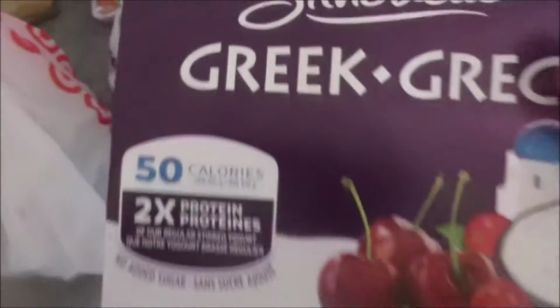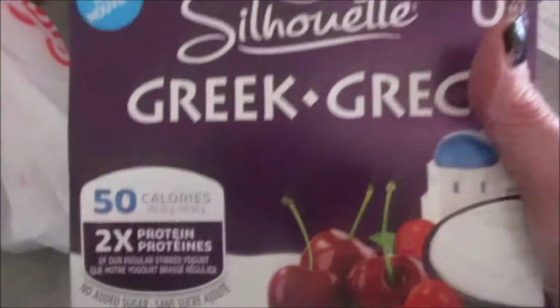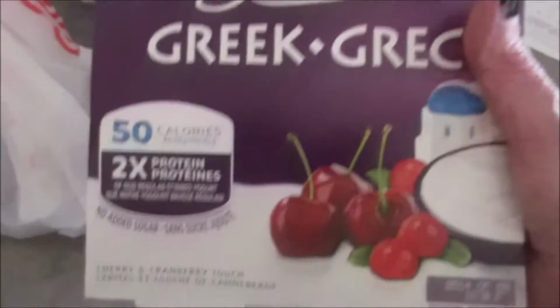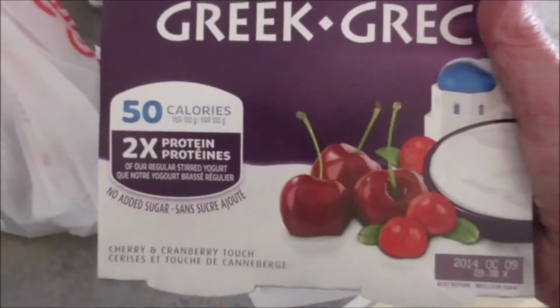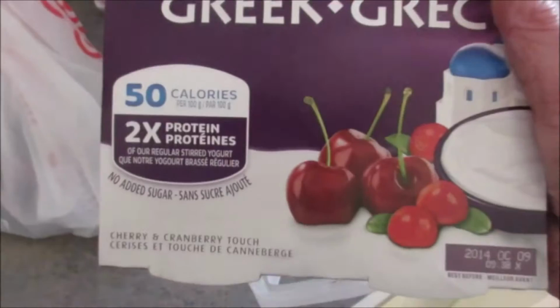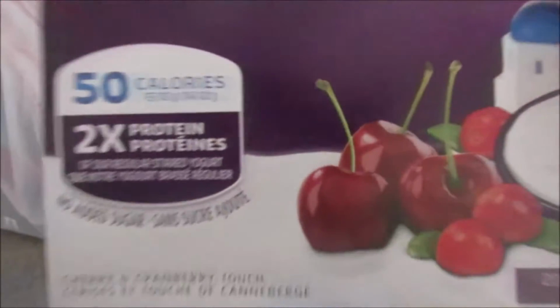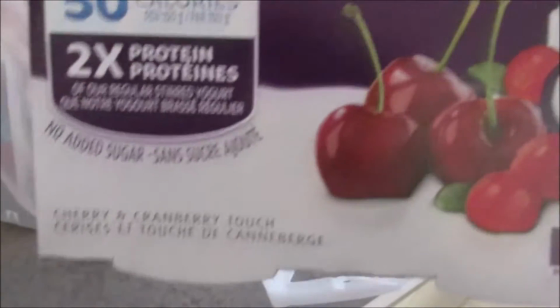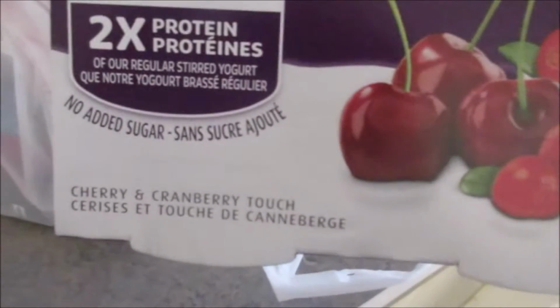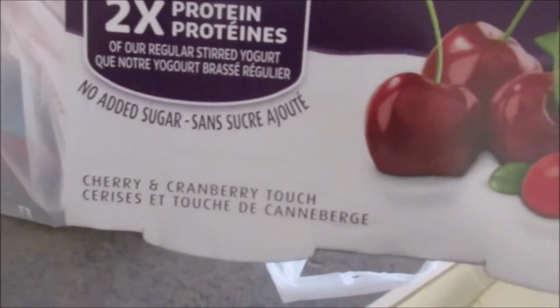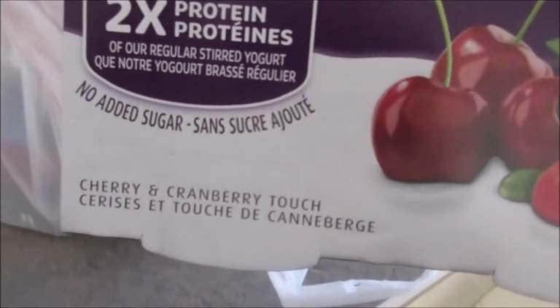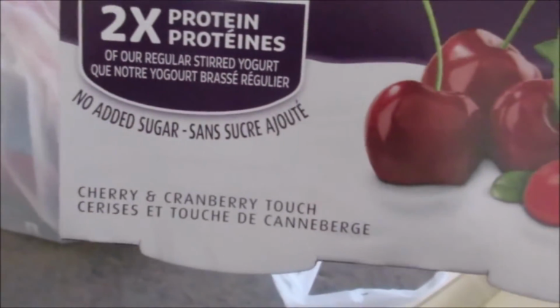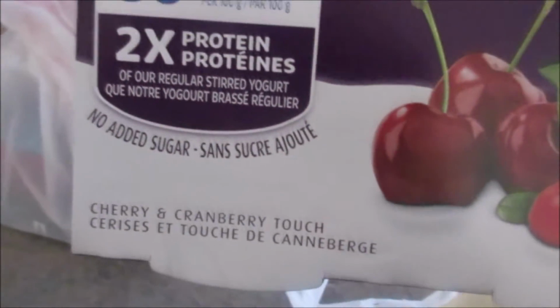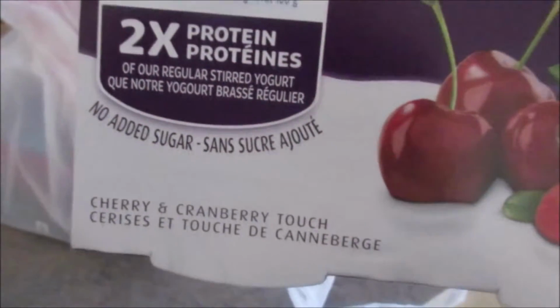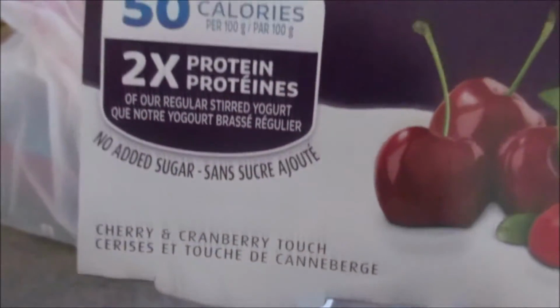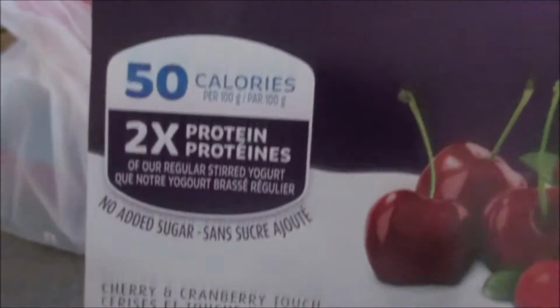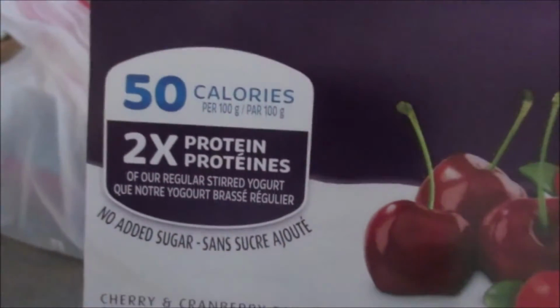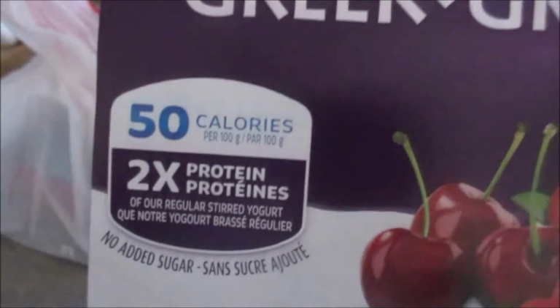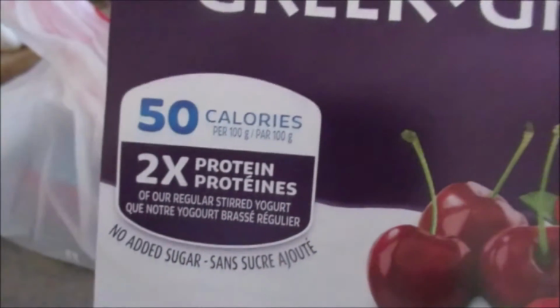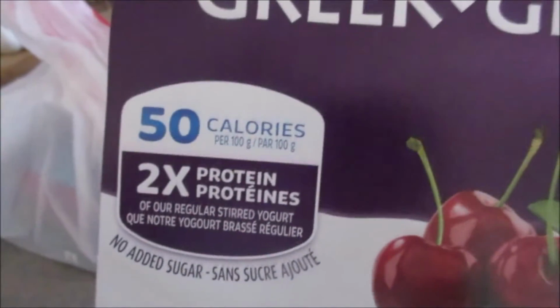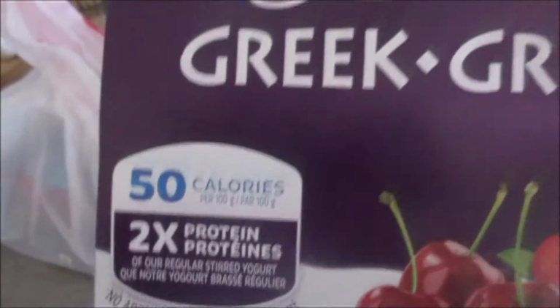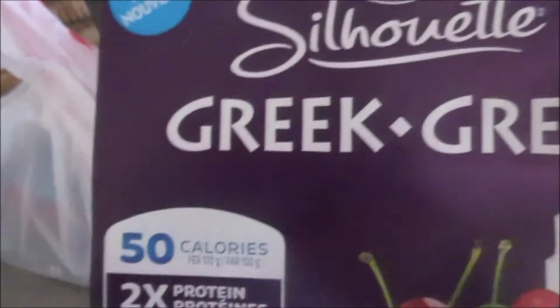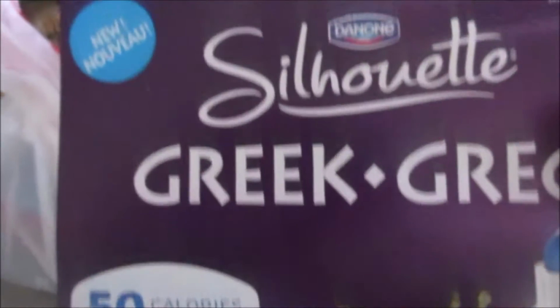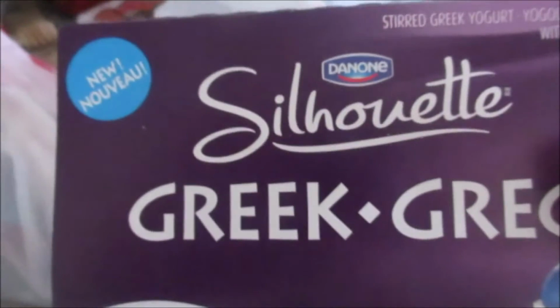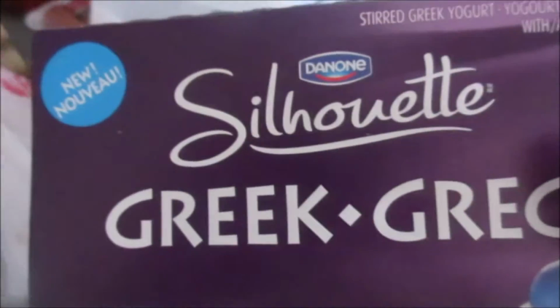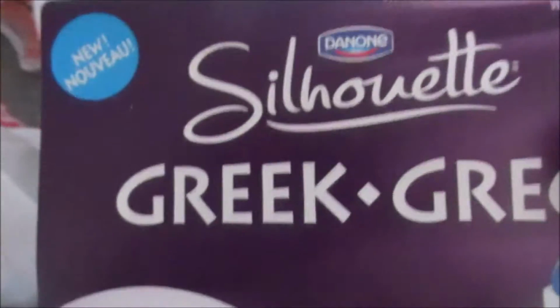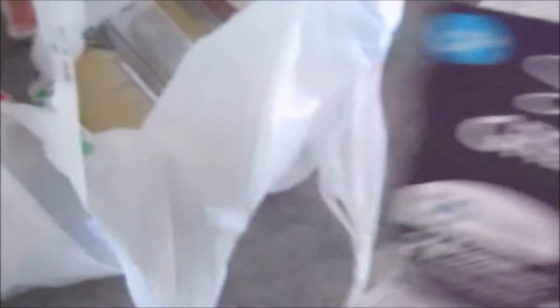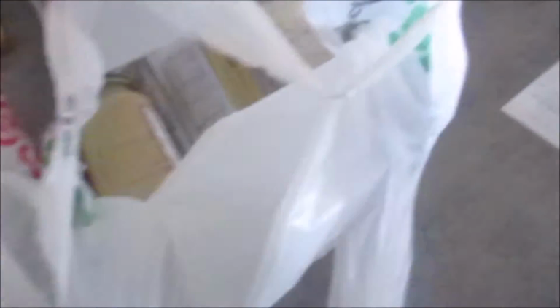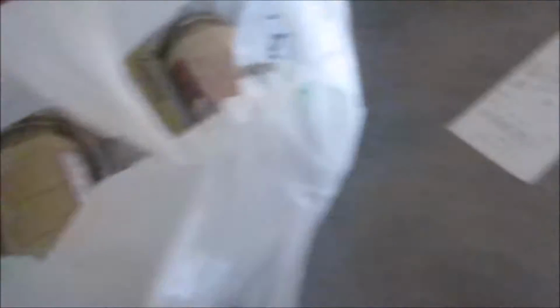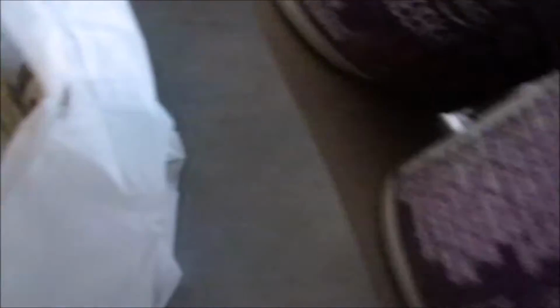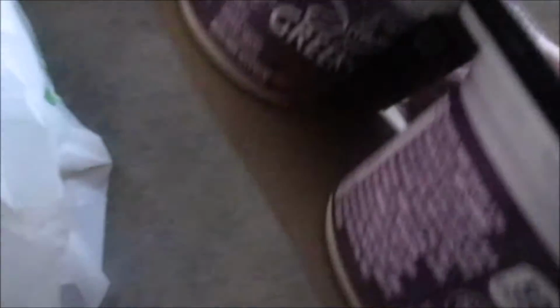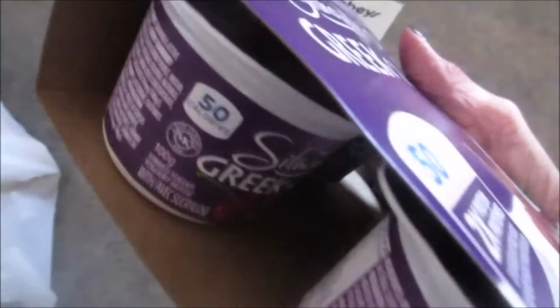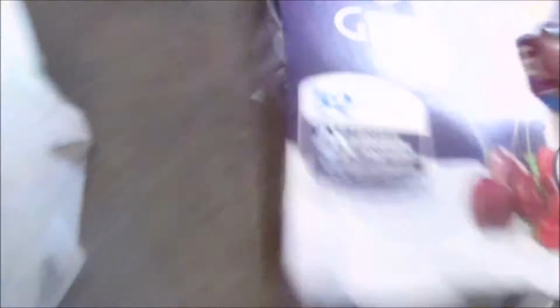My daughter wanted this — it's the Cherry and Cranberry Touch, 50 calories, 2 times protein Greek yogurt. Looks kind of good.